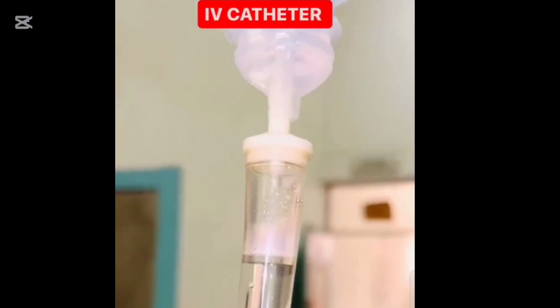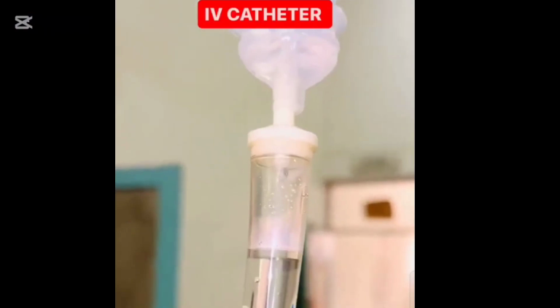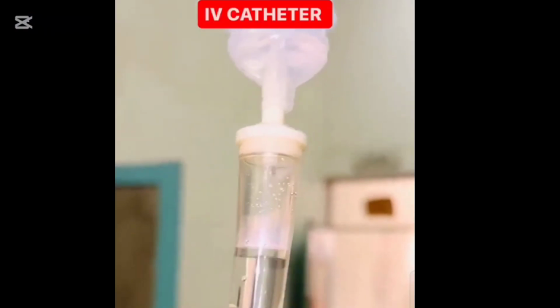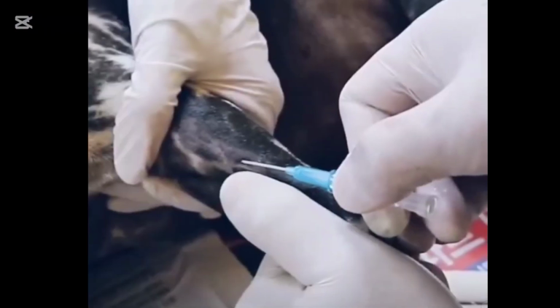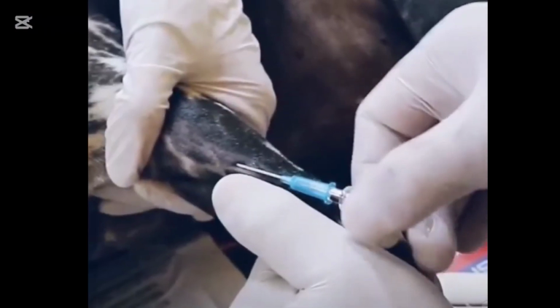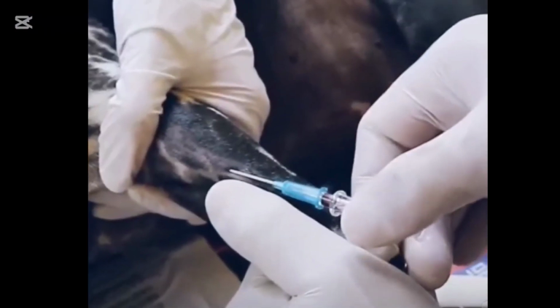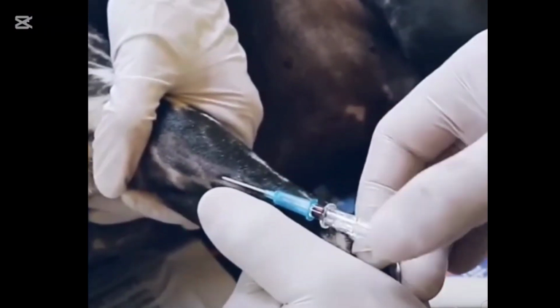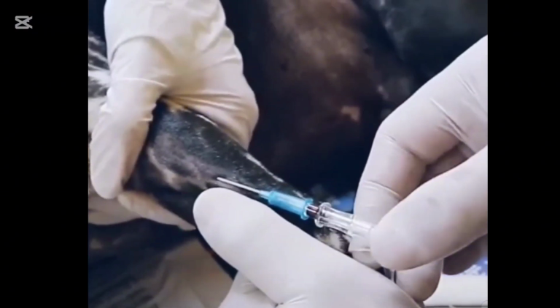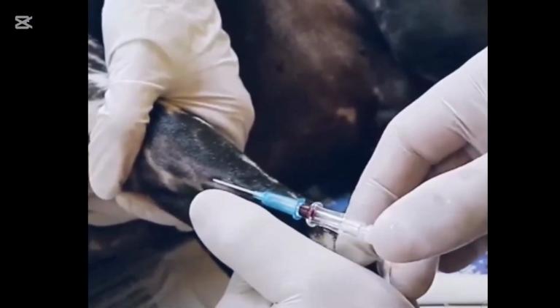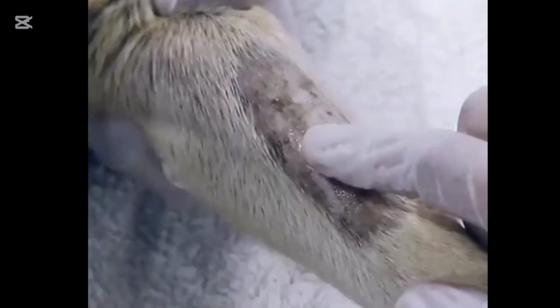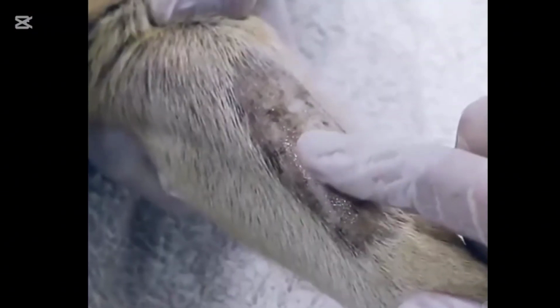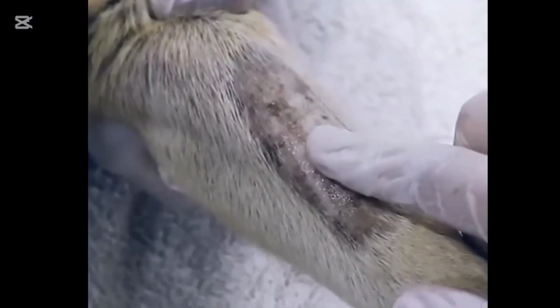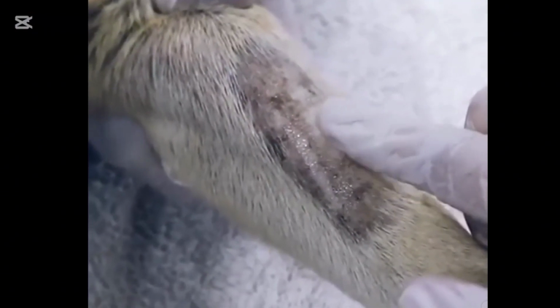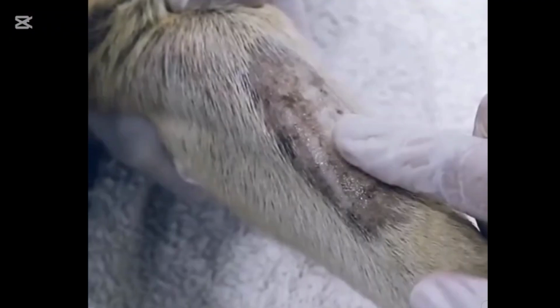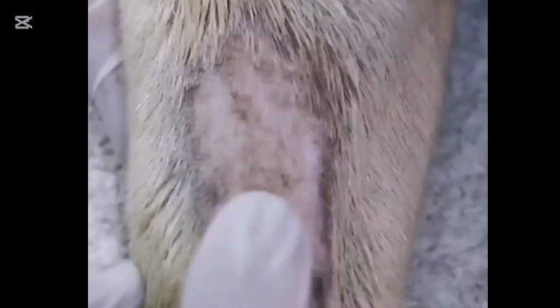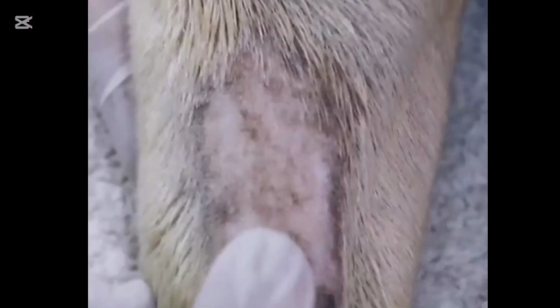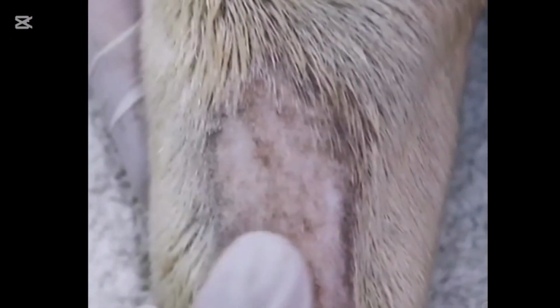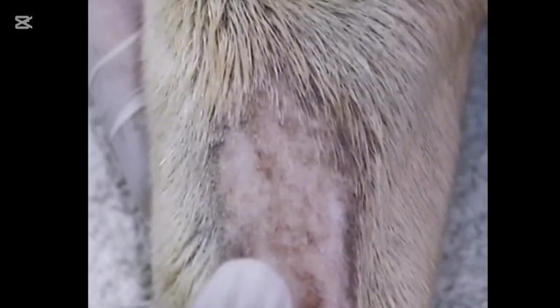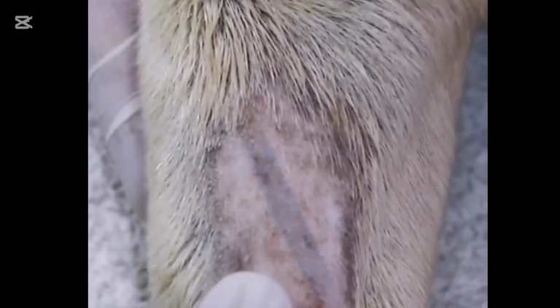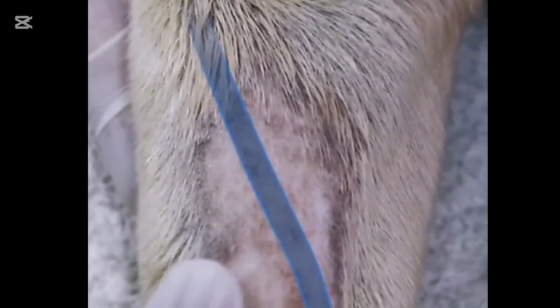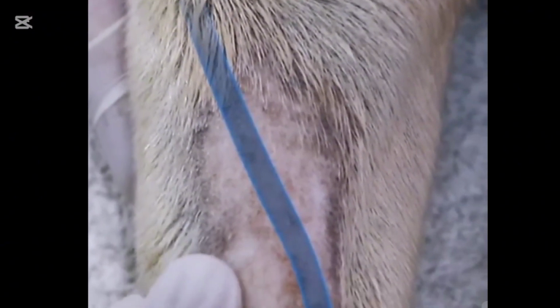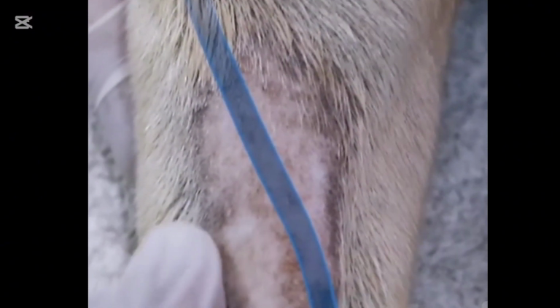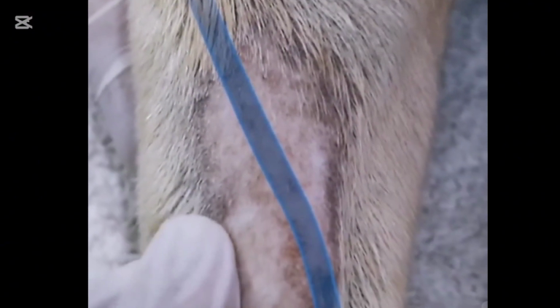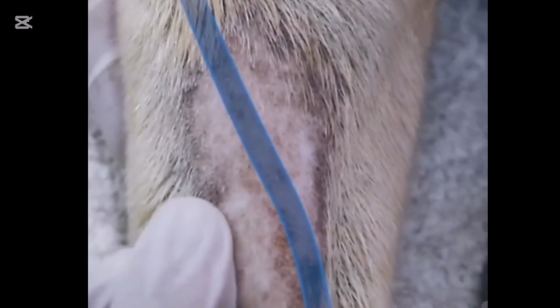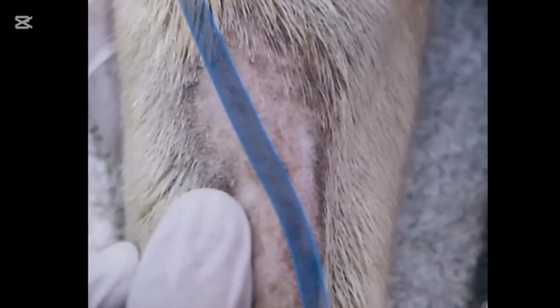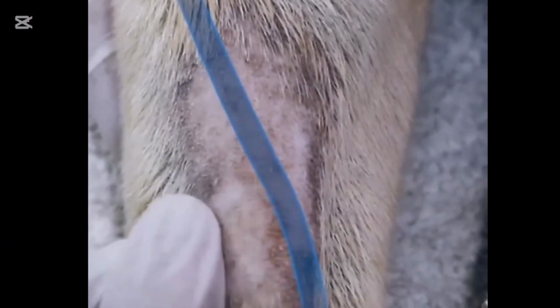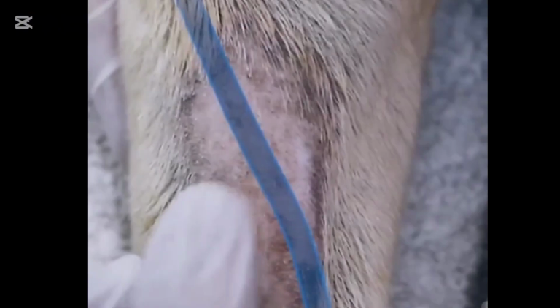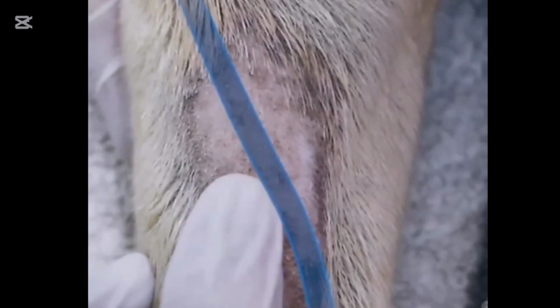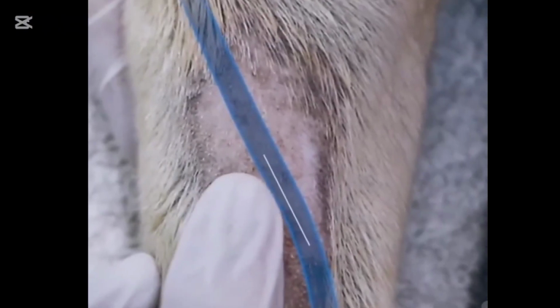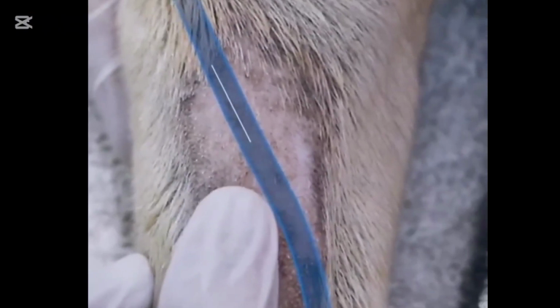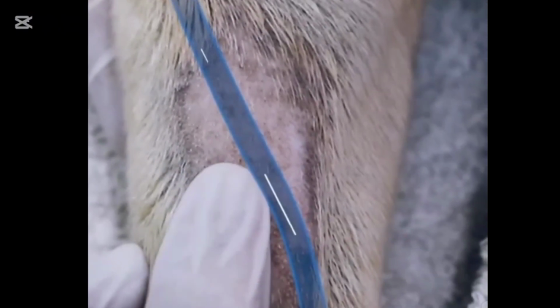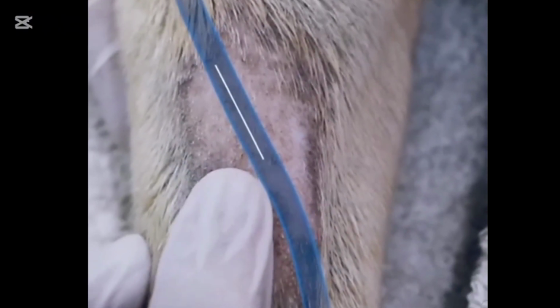In veterinary practice, palpate every vein to develop familiarity and to tell the differences between veins. Visualize the vein's path in your mind's eye following palpation — this will guide you in how to direct the catheter.